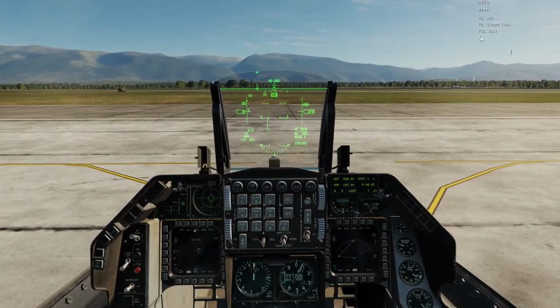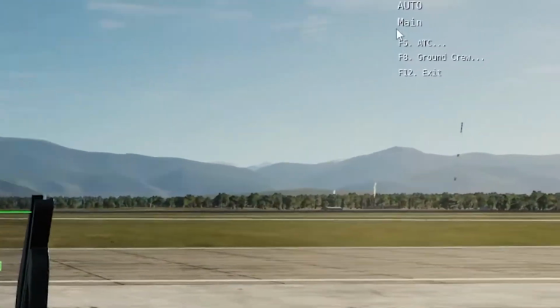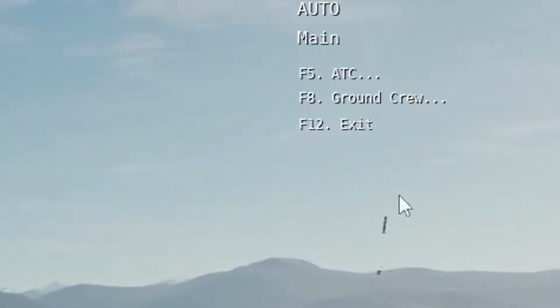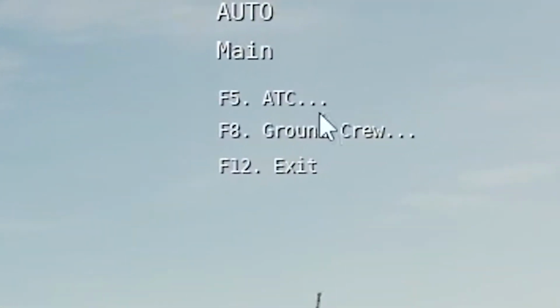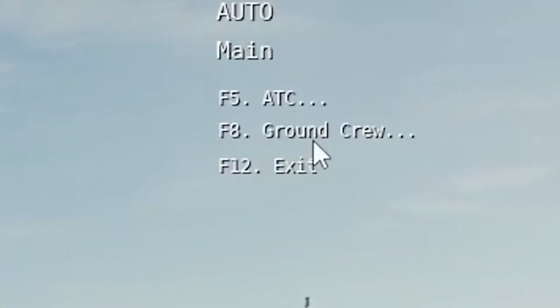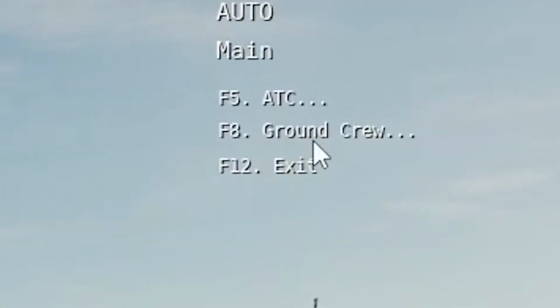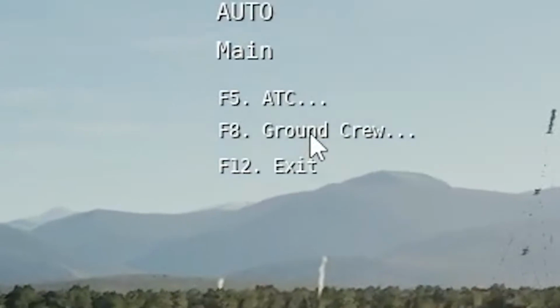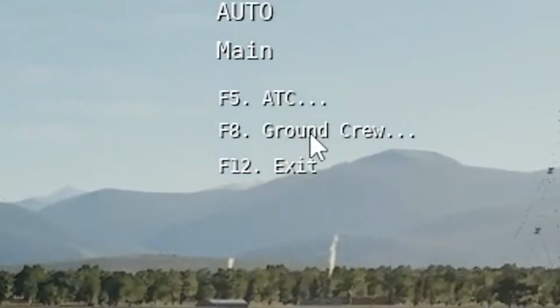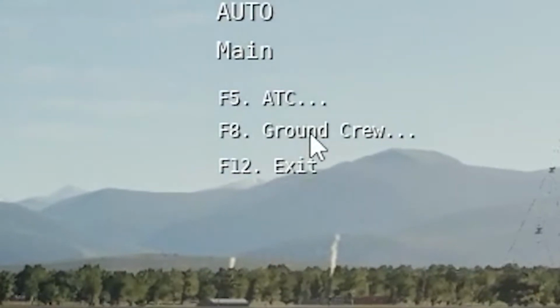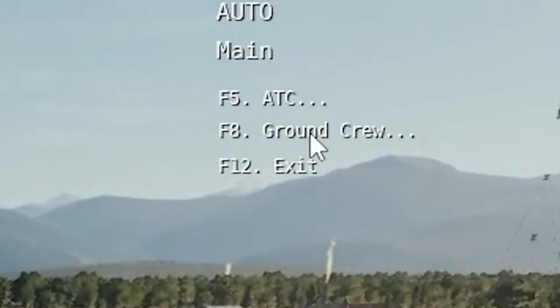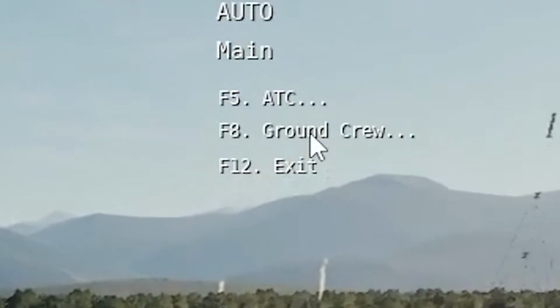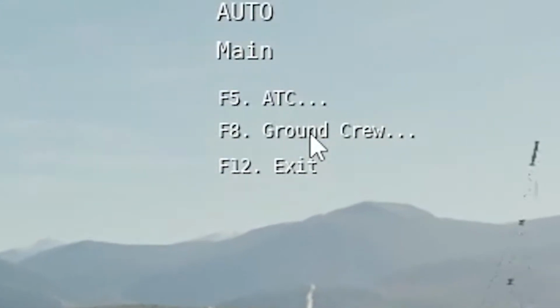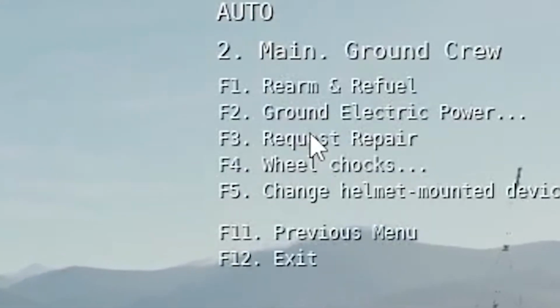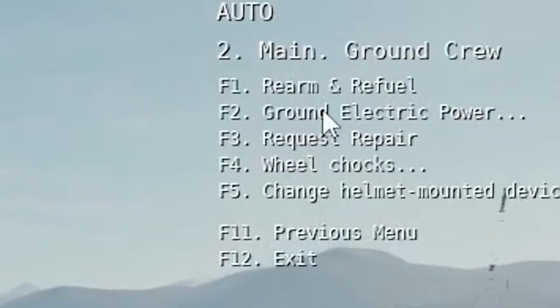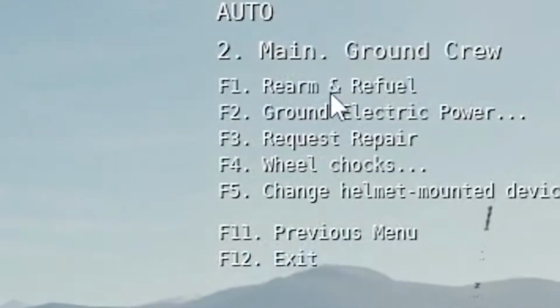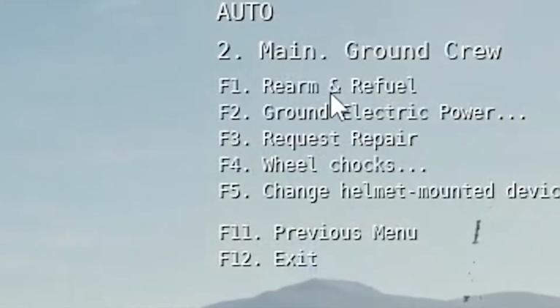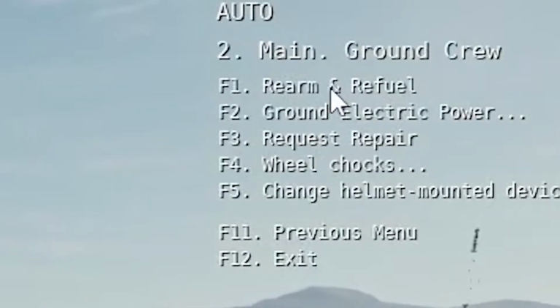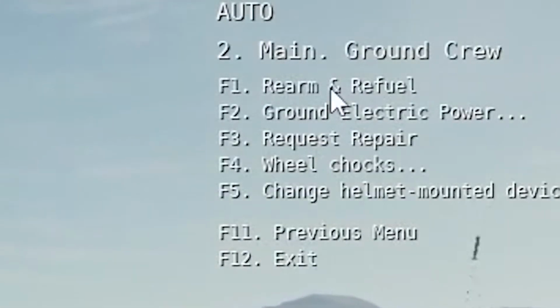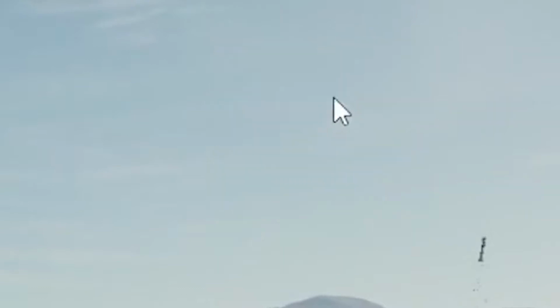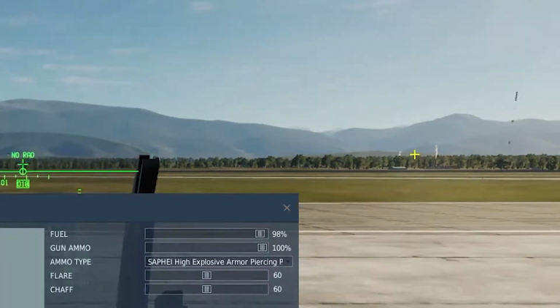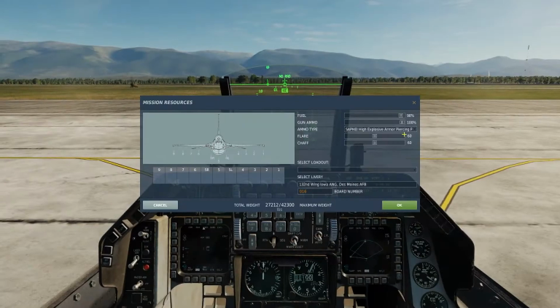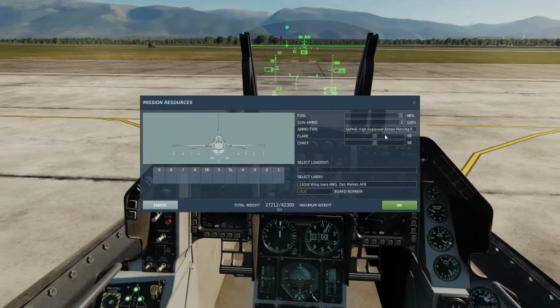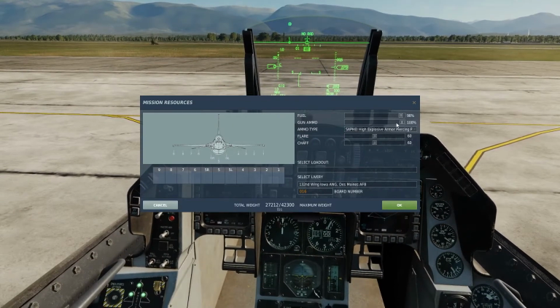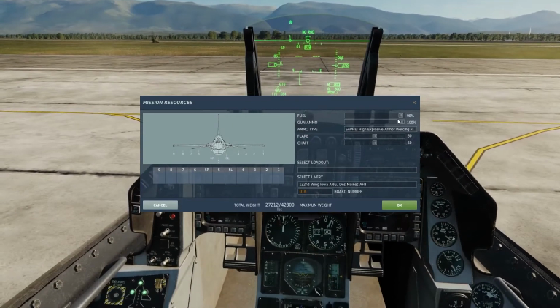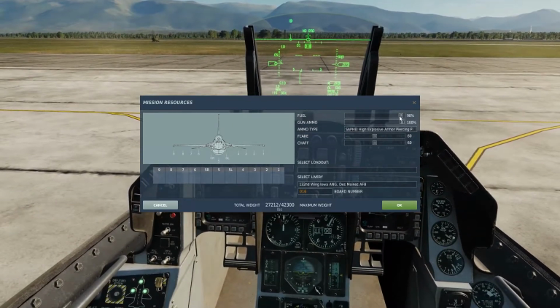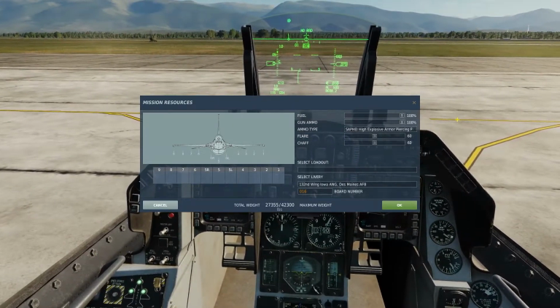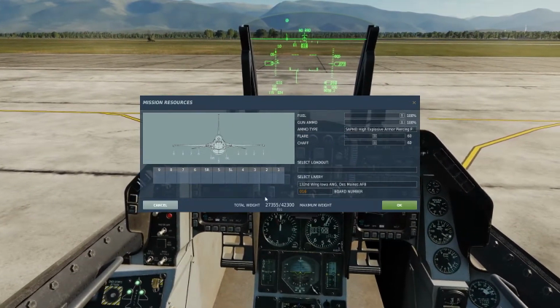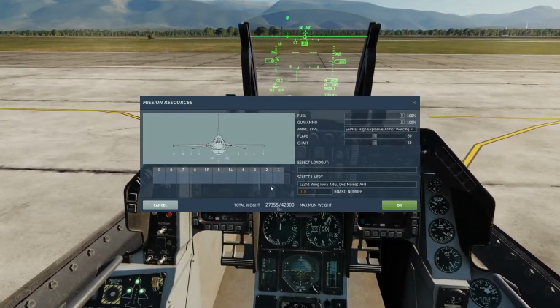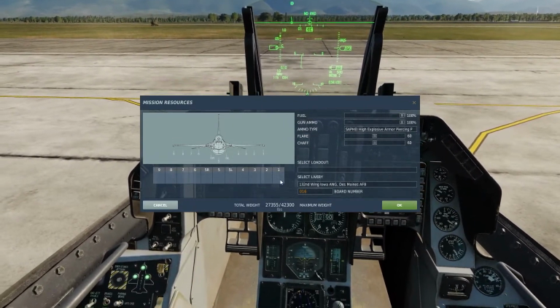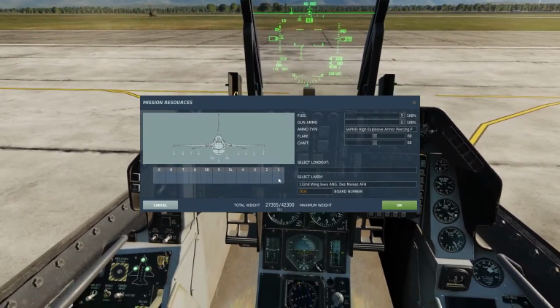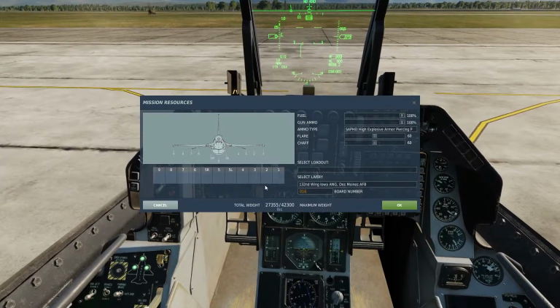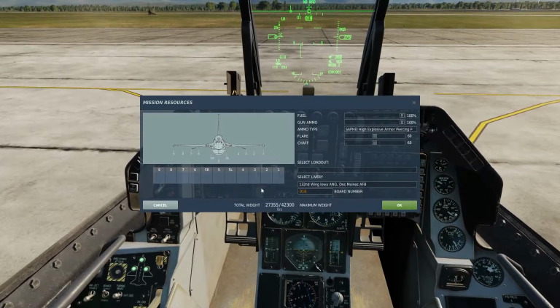Once you've pressed it, you'll see the communications menu in the top right corner of your screen. From there, select ground crew and then rearm and refuel. That will bring up the menu which has everything related to loadout and fueling. I'll set my fuel to 100%.